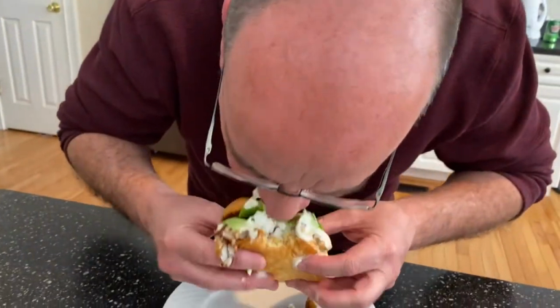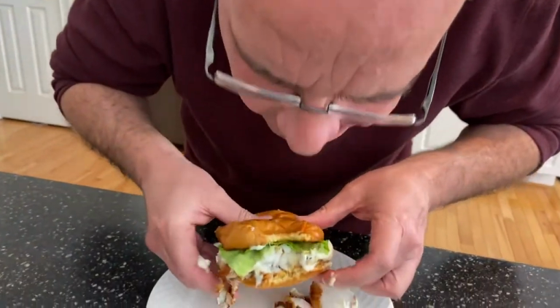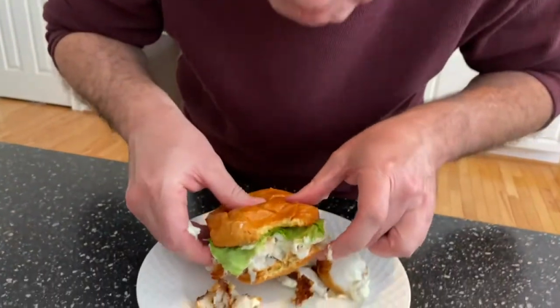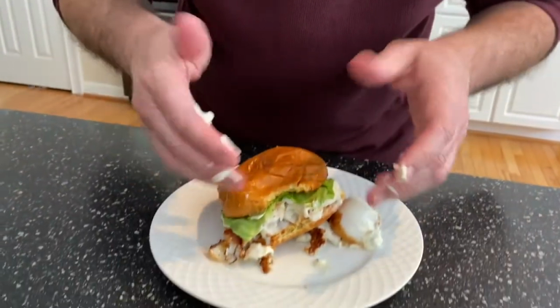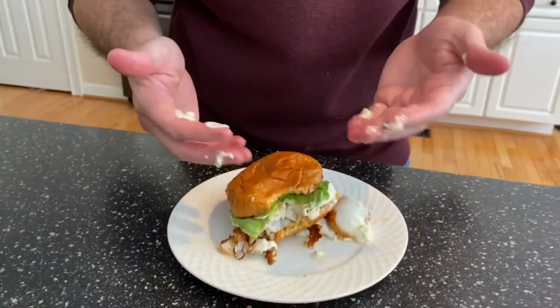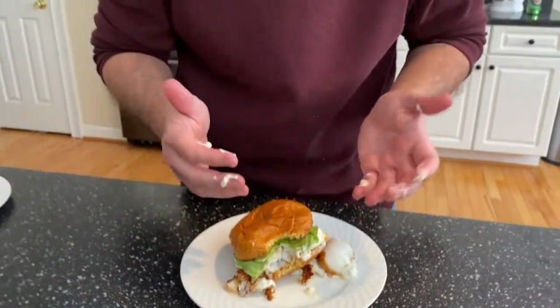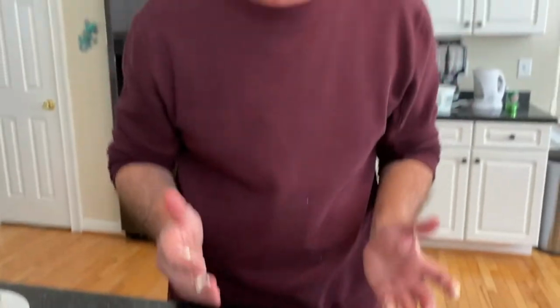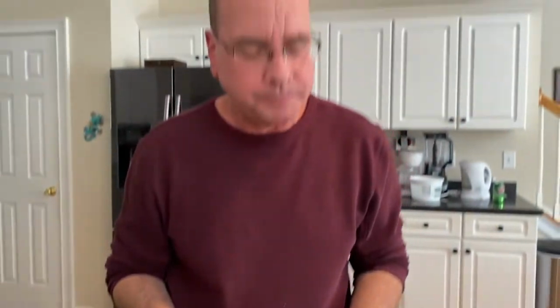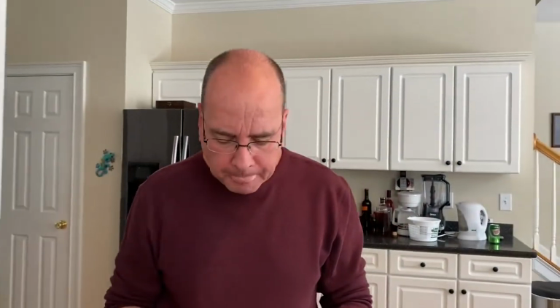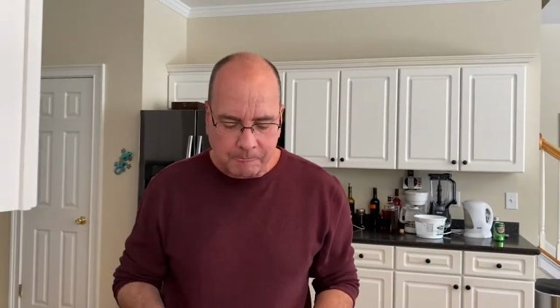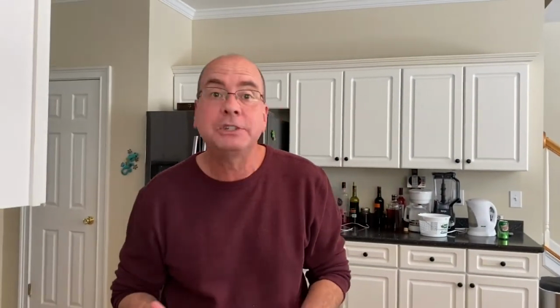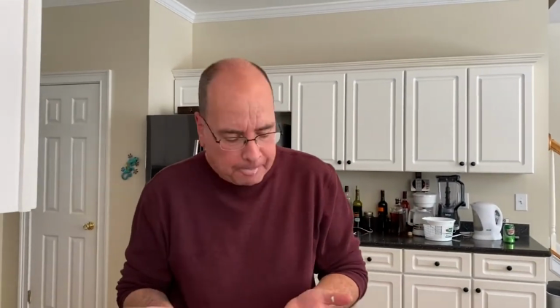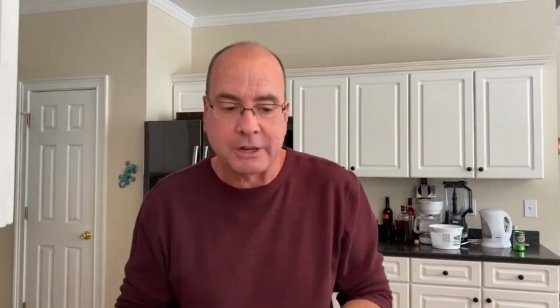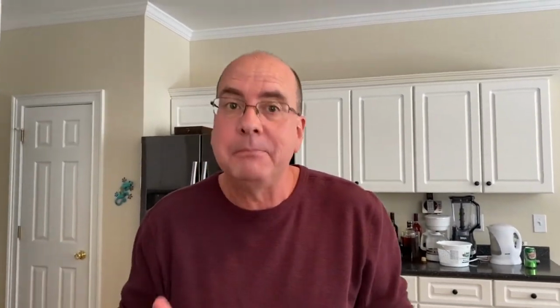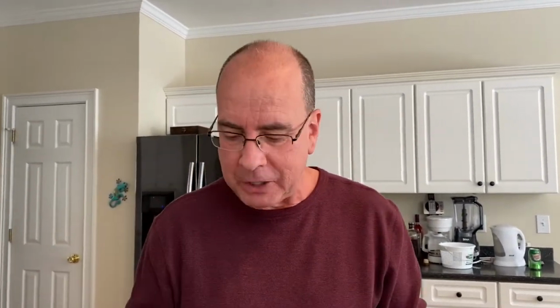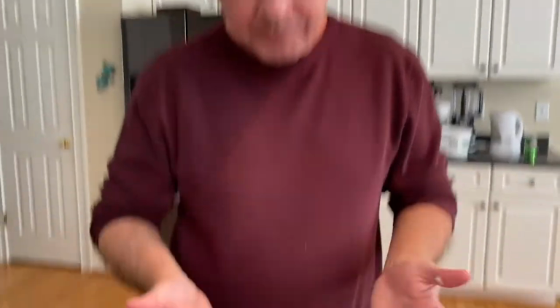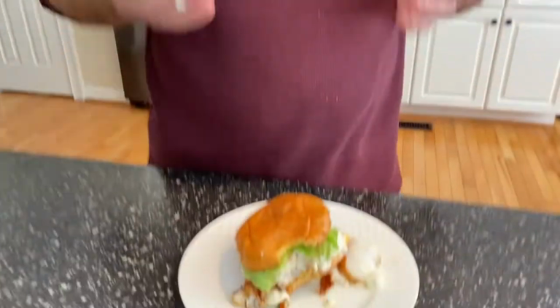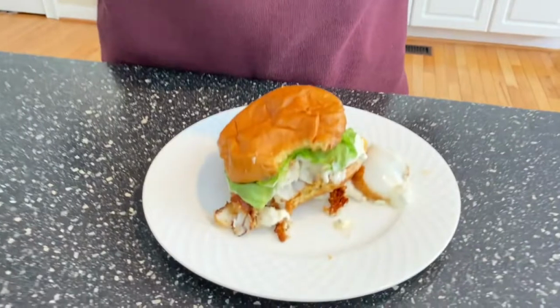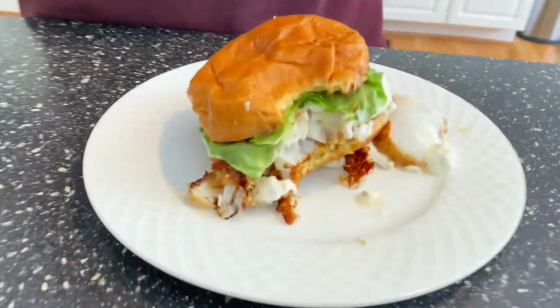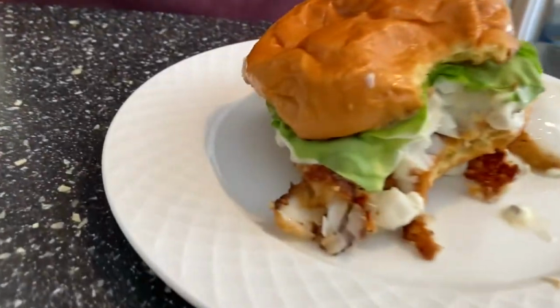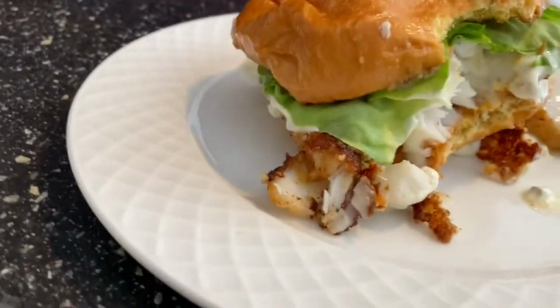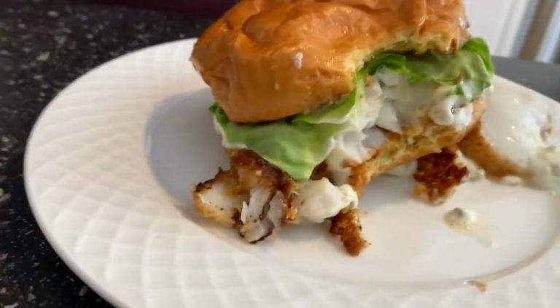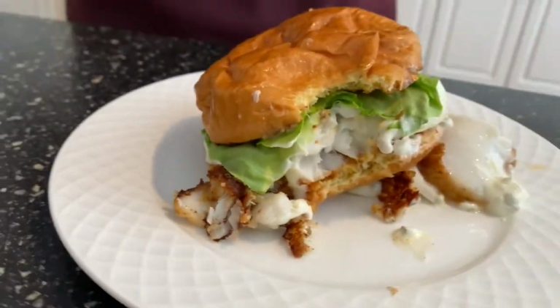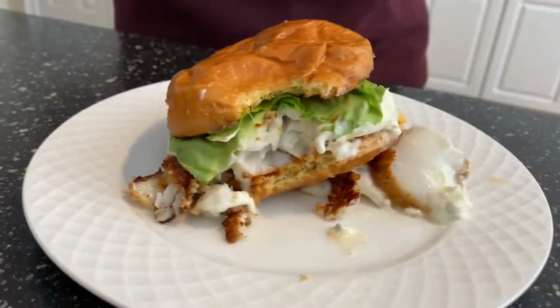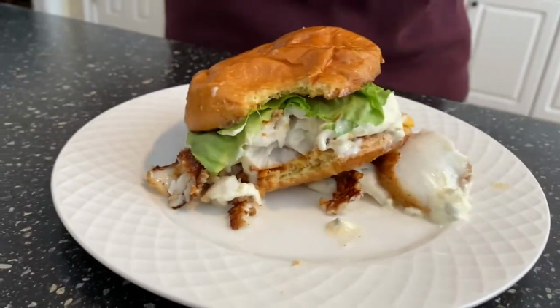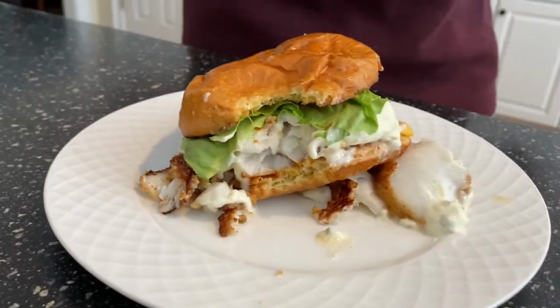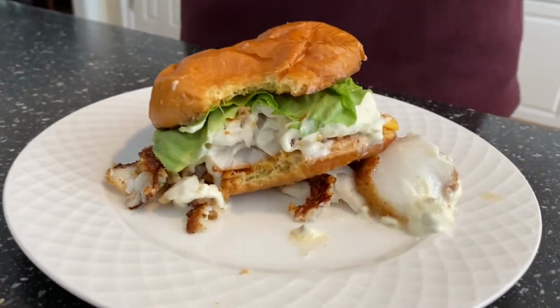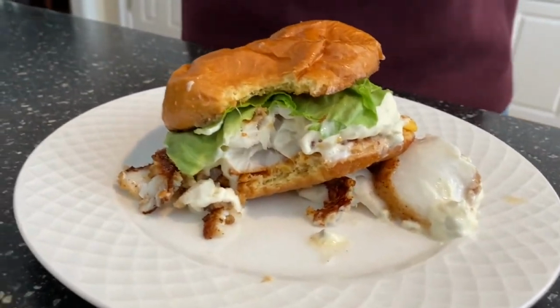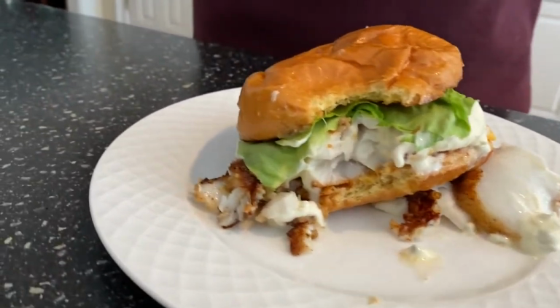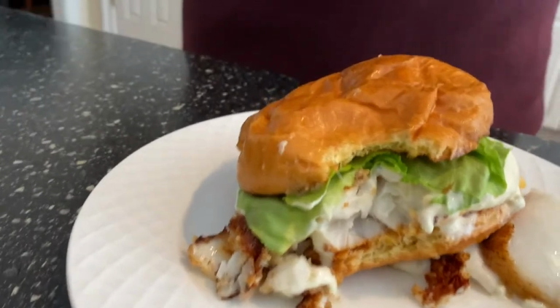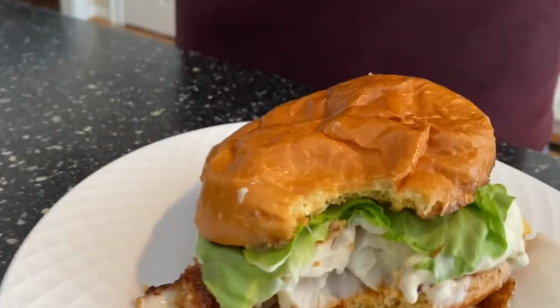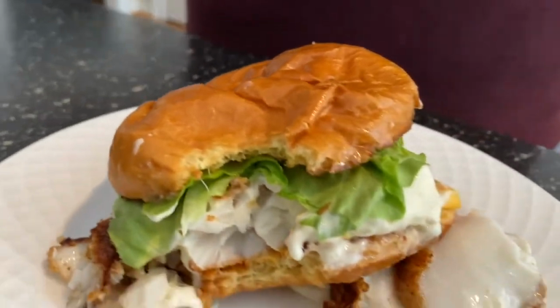Mmm. Wow. Messy — I expected that — but very good. Get the recipe at citygrillin.com and subscribe to my YouTube channel. You're gonna like this fried fish fillet sandwich.